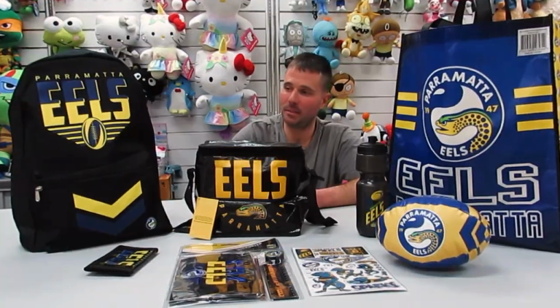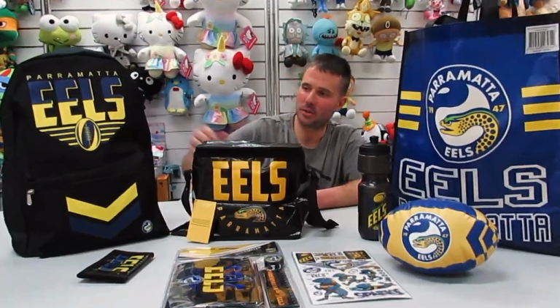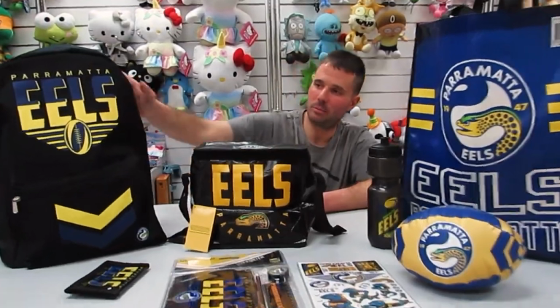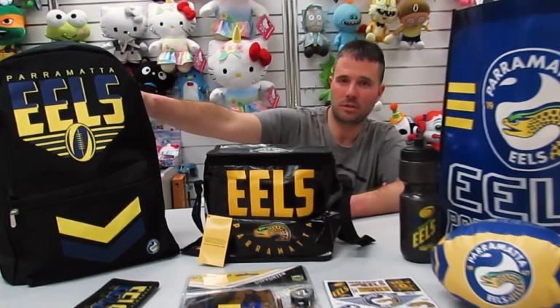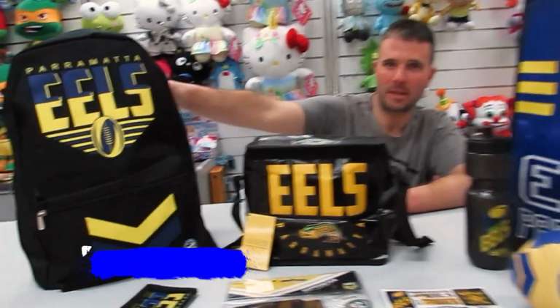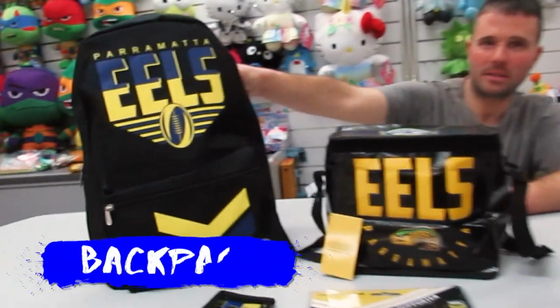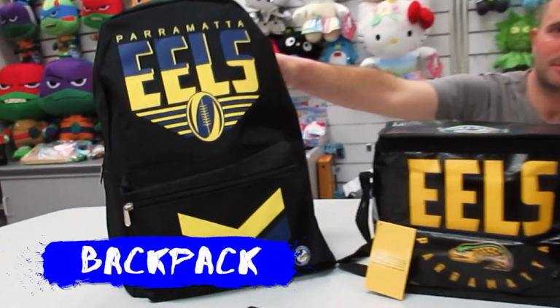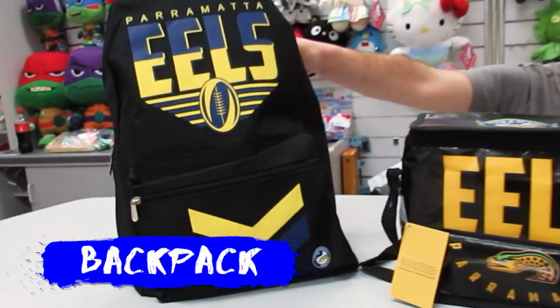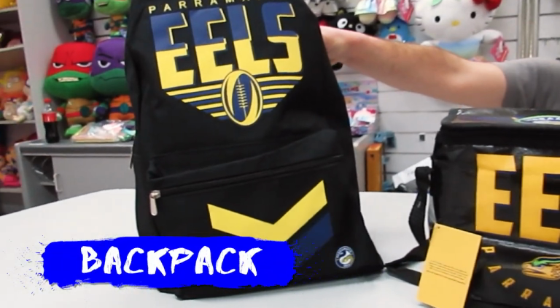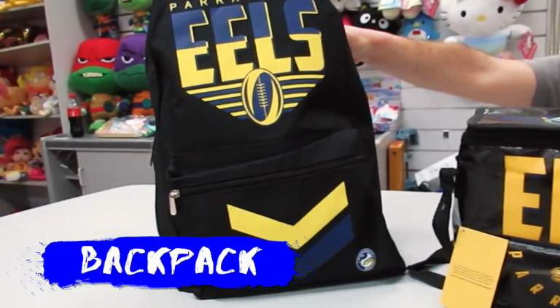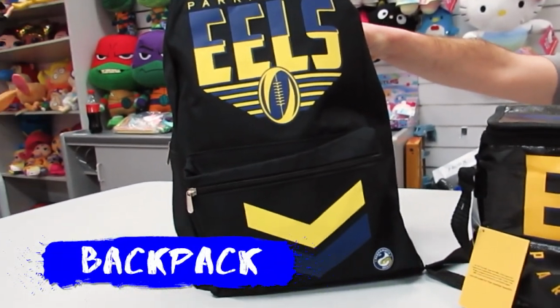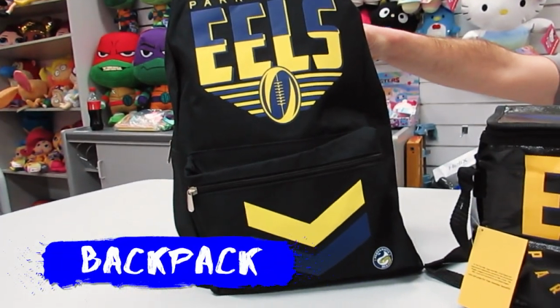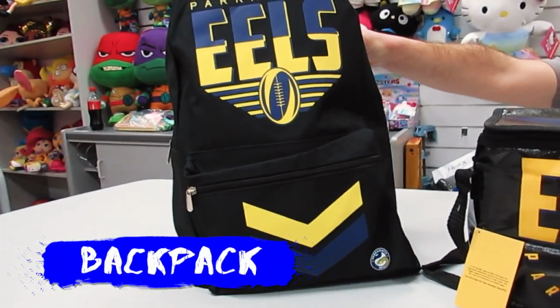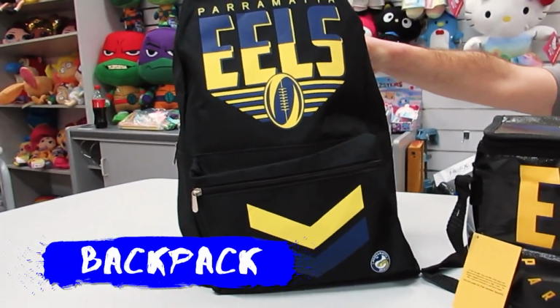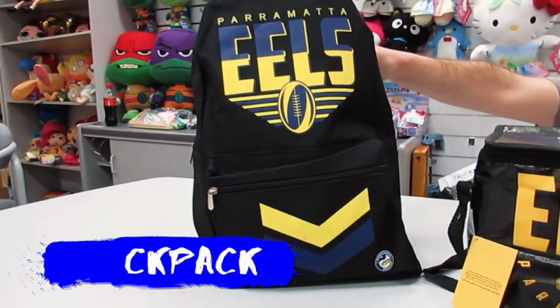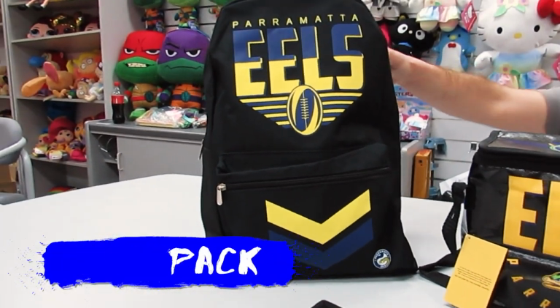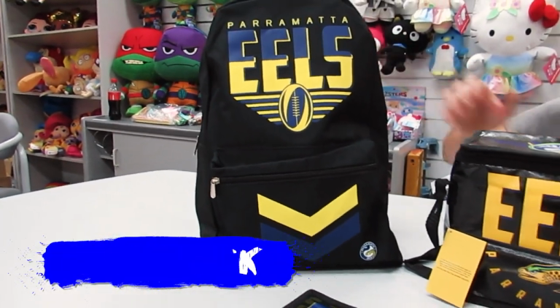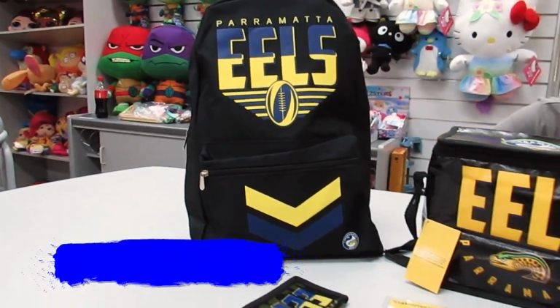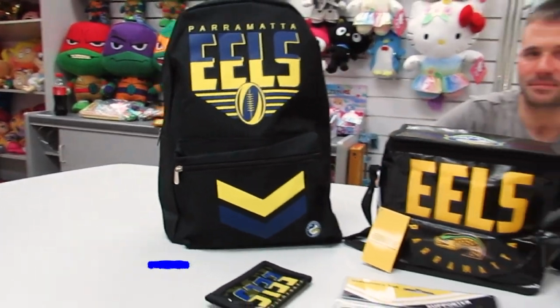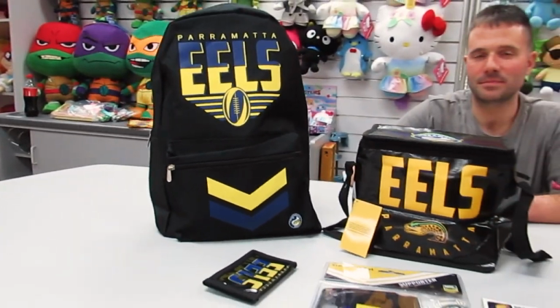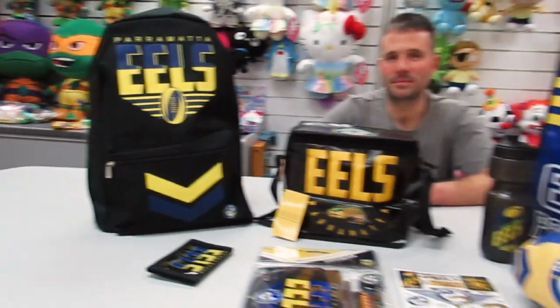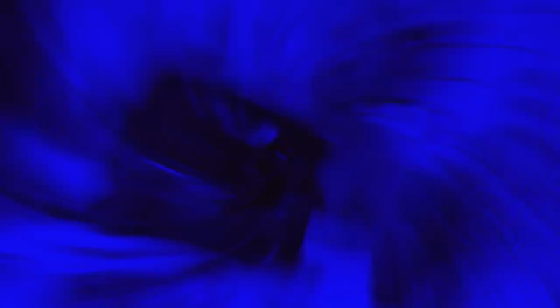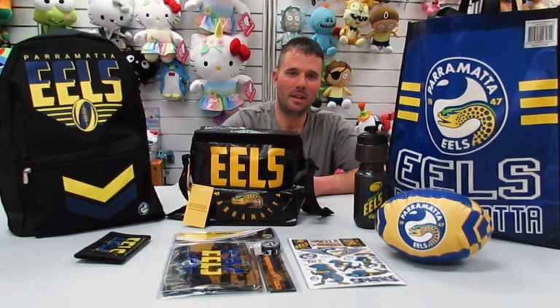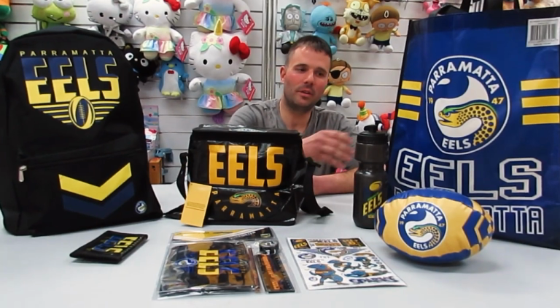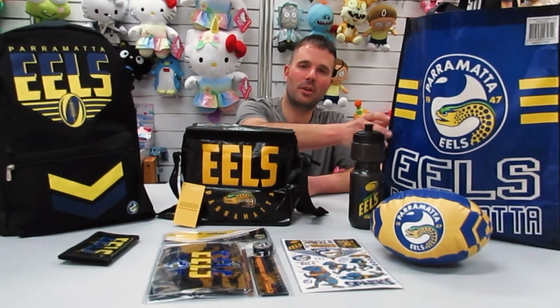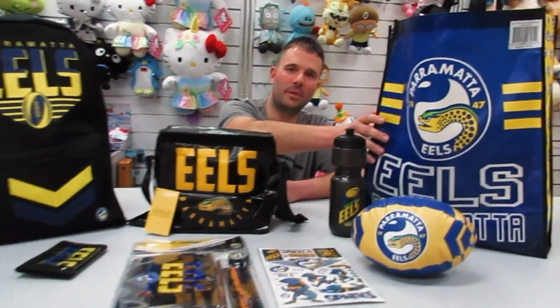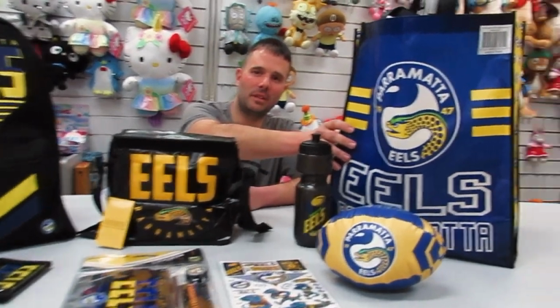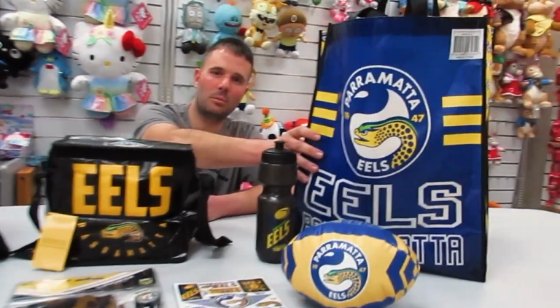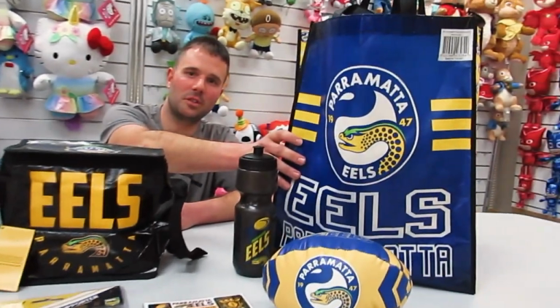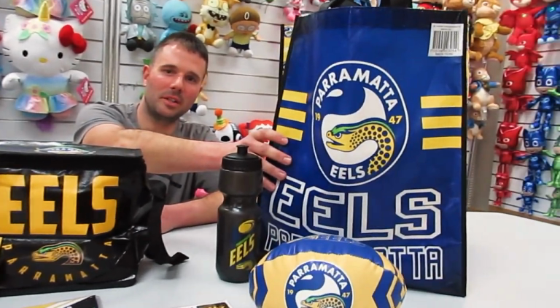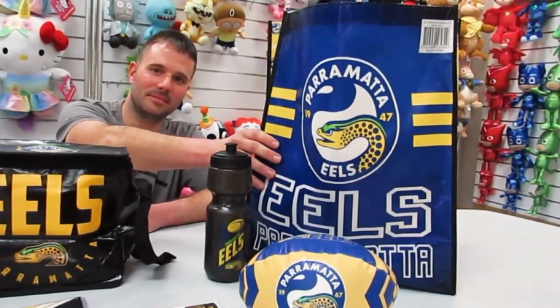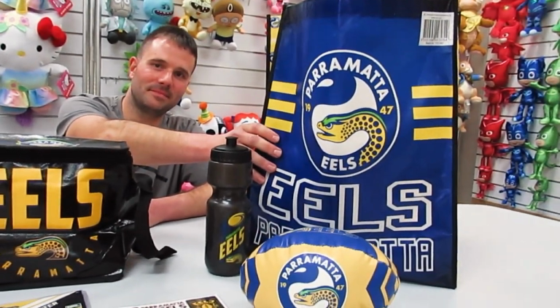So next we move on to the backpack, so the kids can put all their books in. And all these products go into this non-woven tote bag.